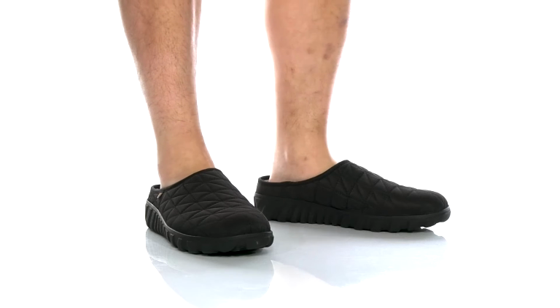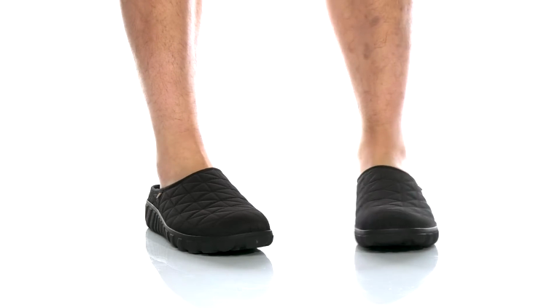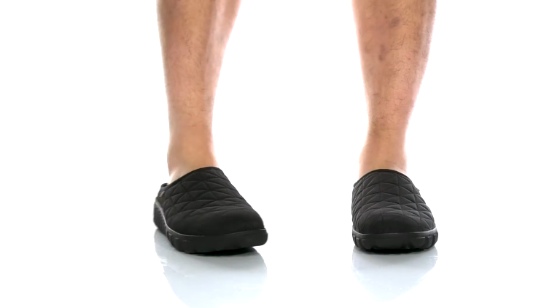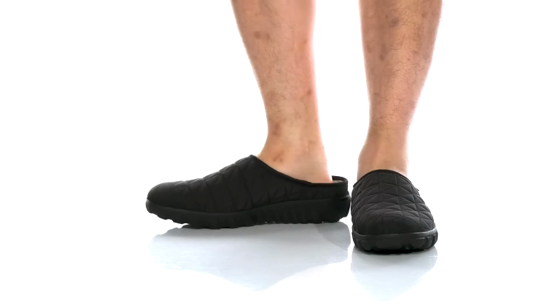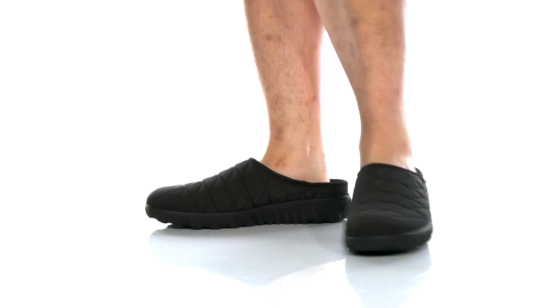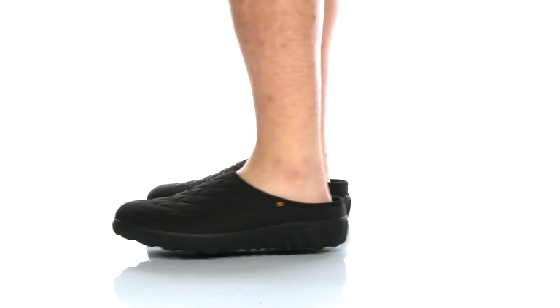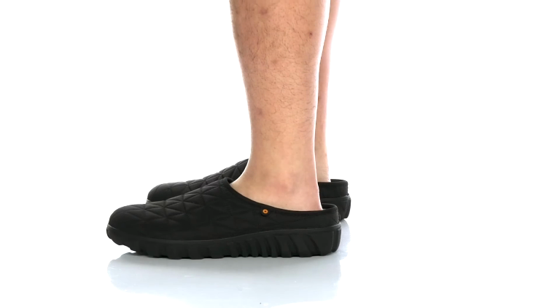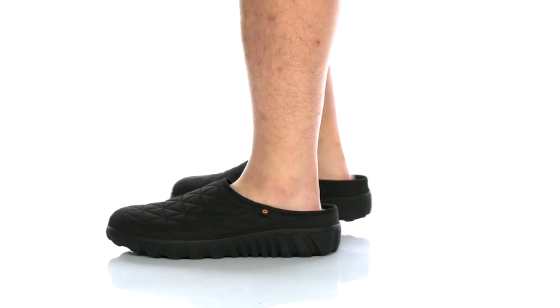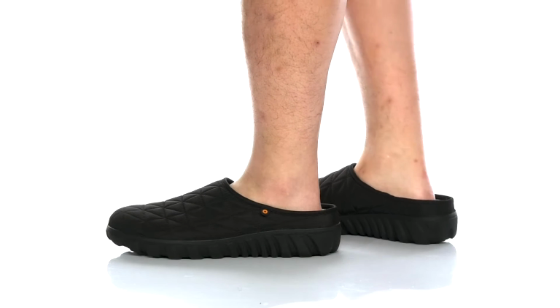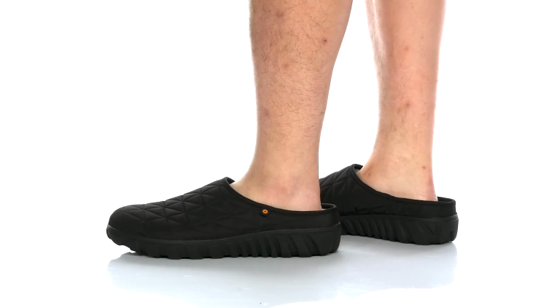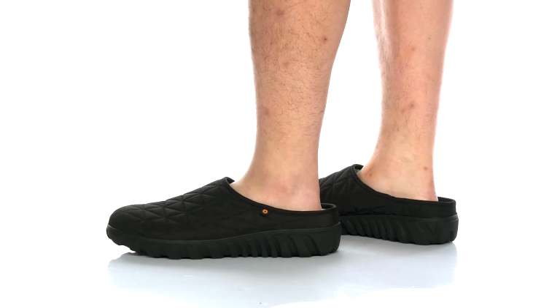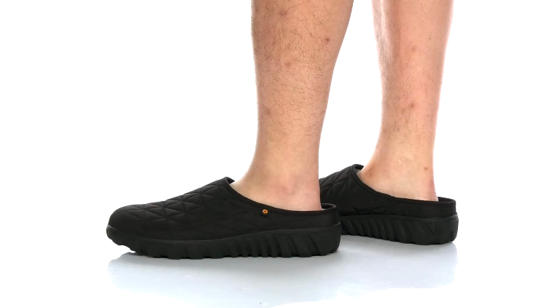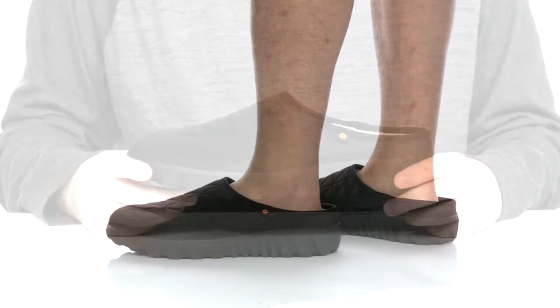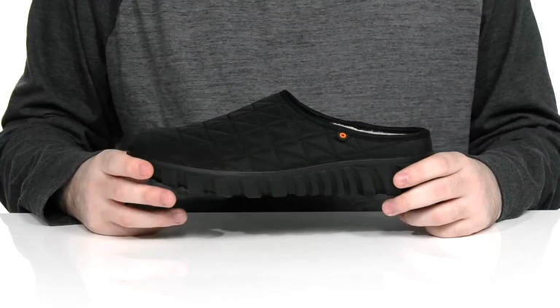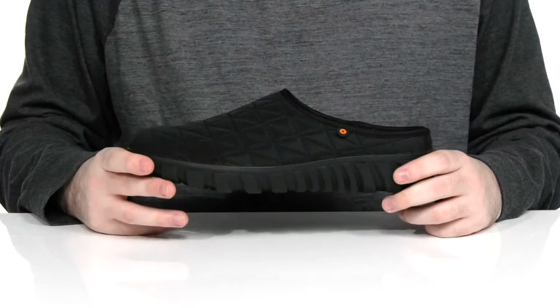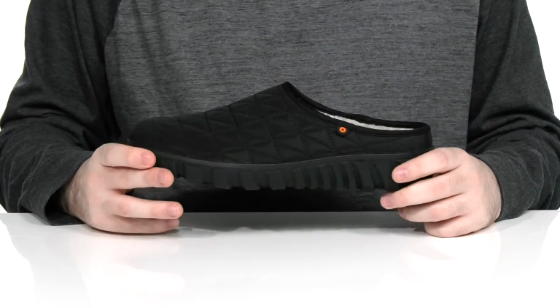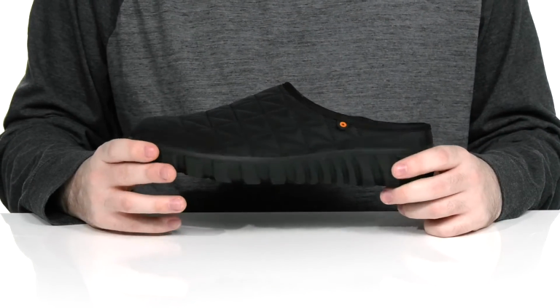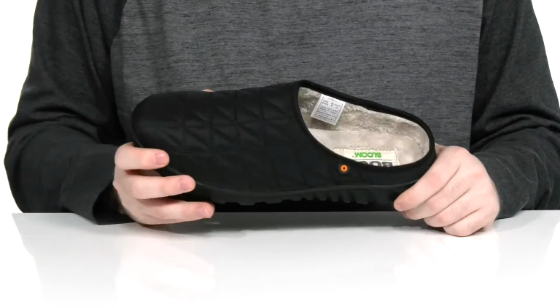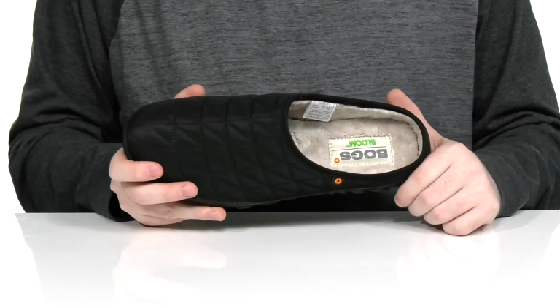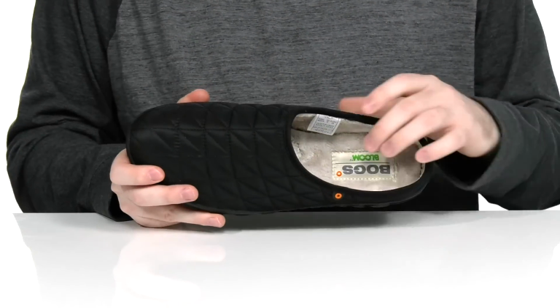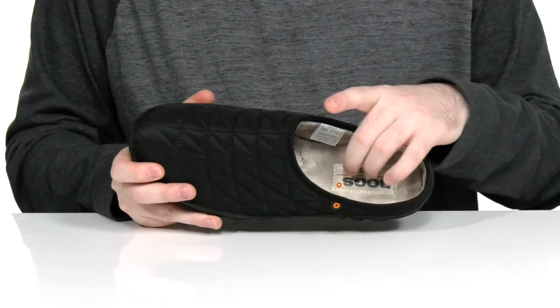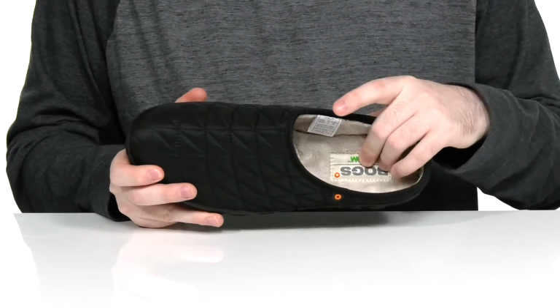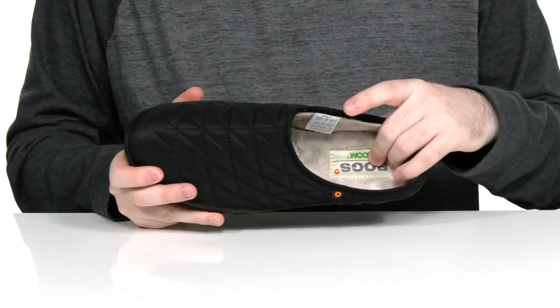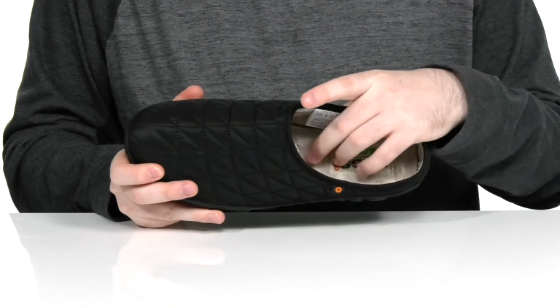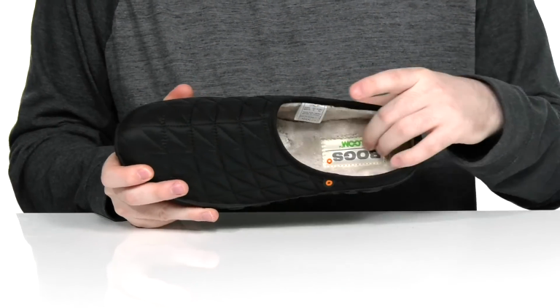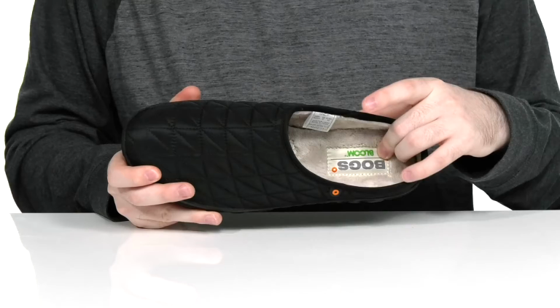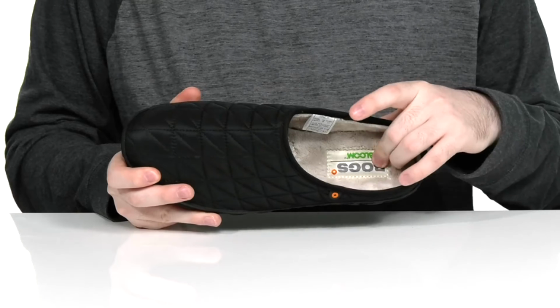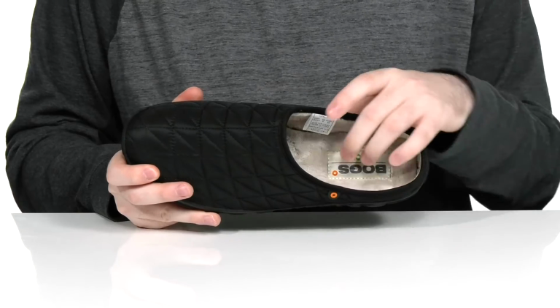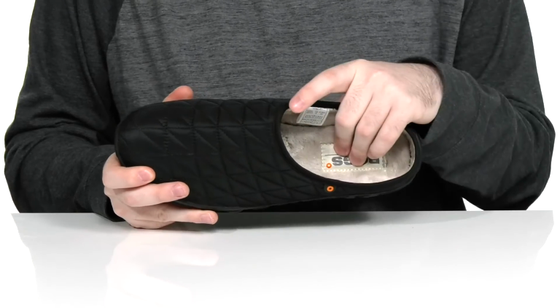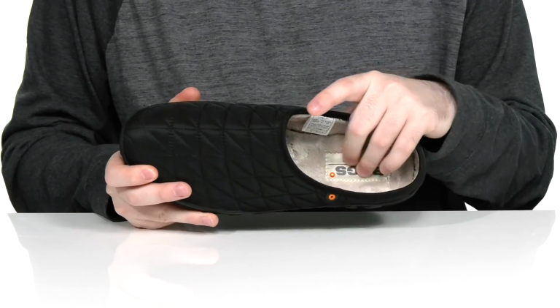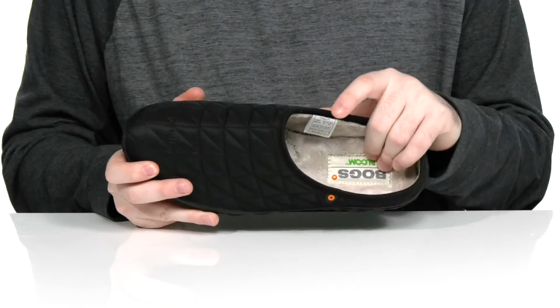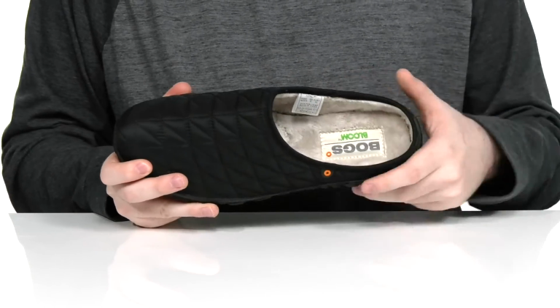Stay stylish and cozy this winter in this silhouette from Boggs. This style uses the Bloom technology that's recycled ocean and lake algae to give it a more sustainable footwear option.